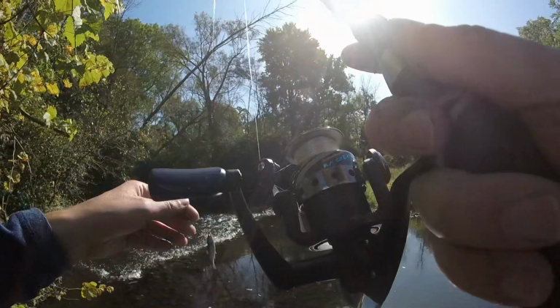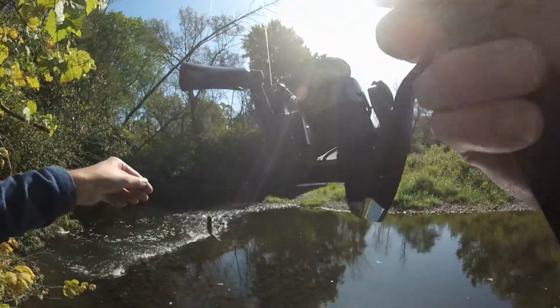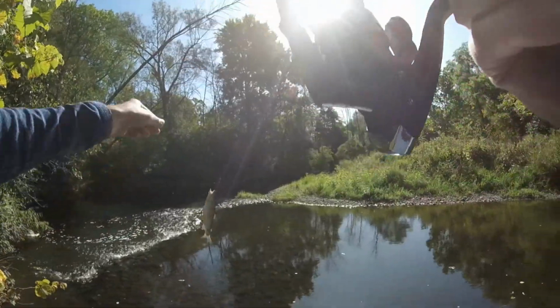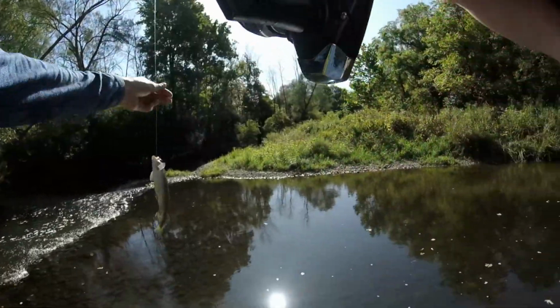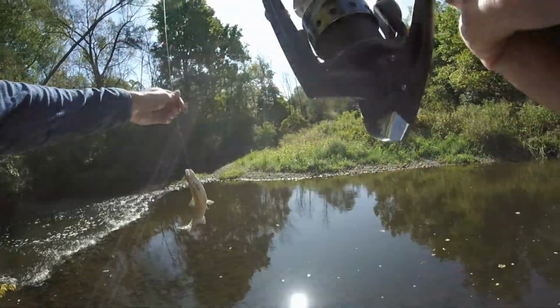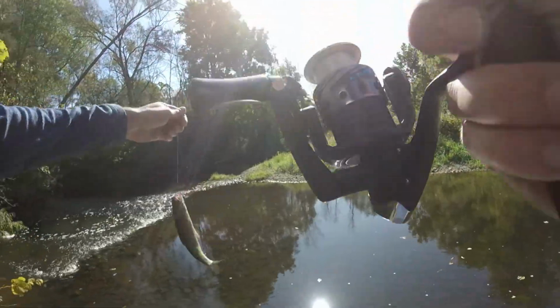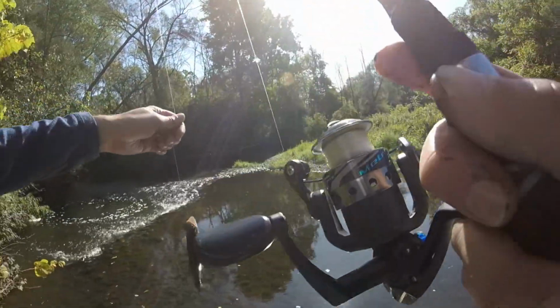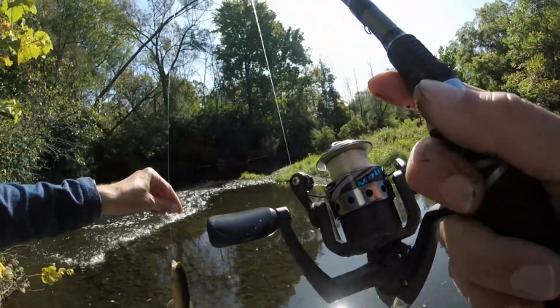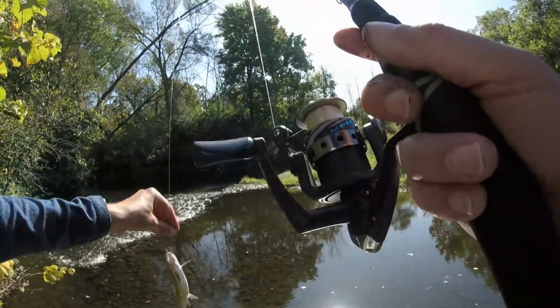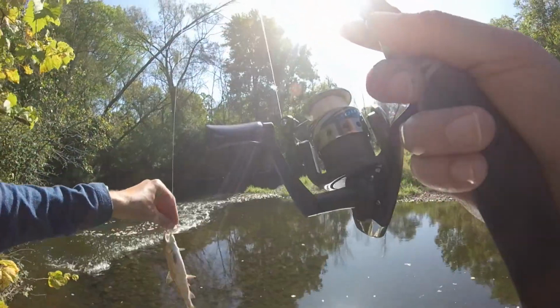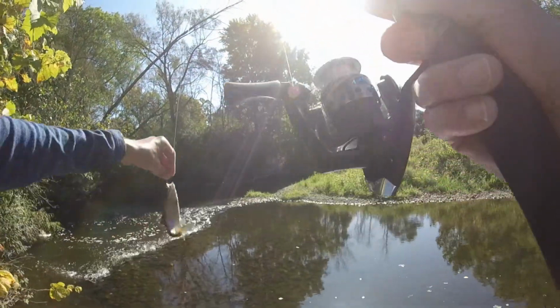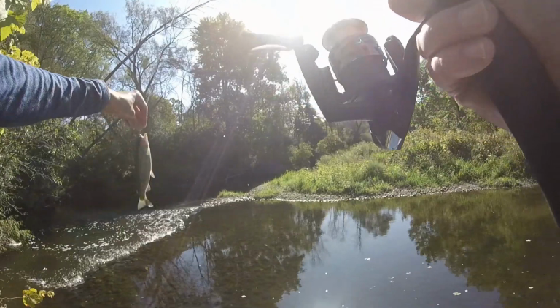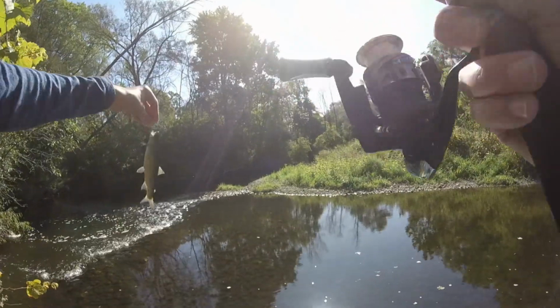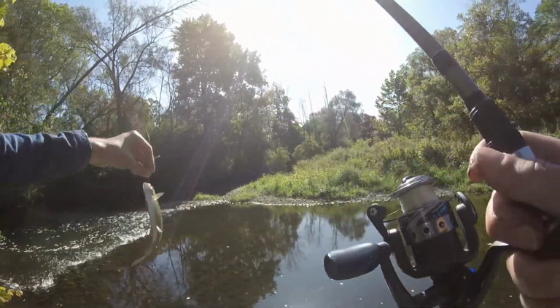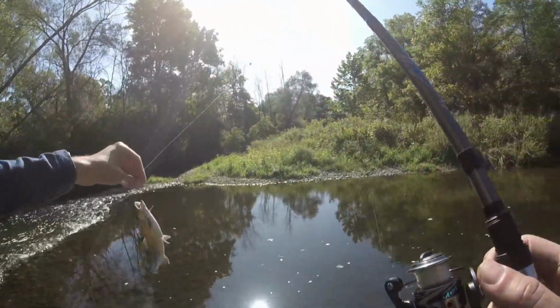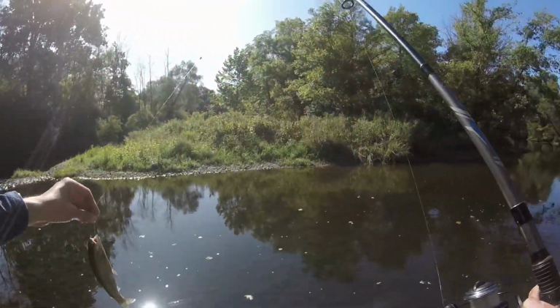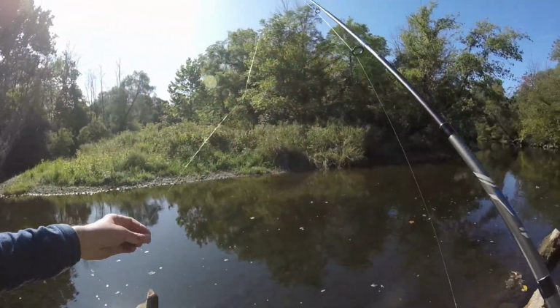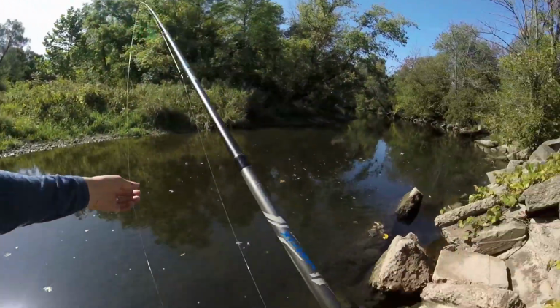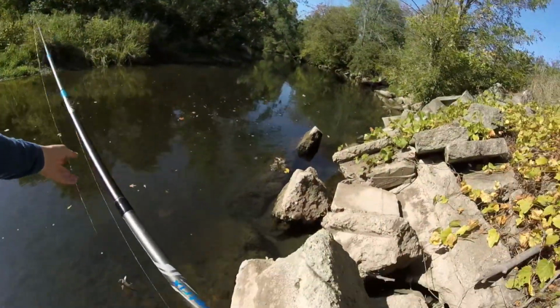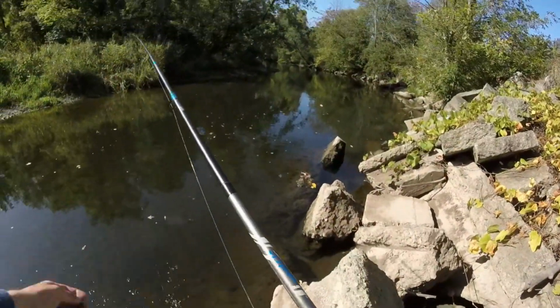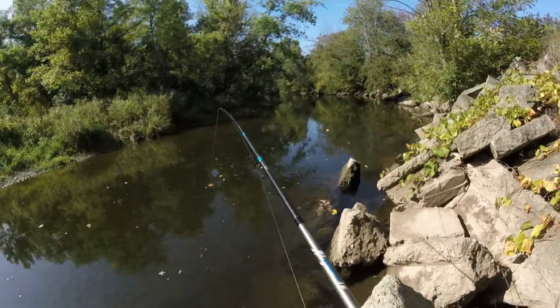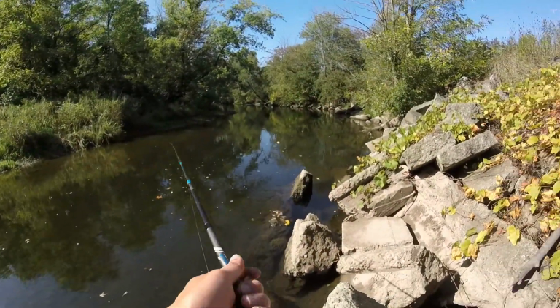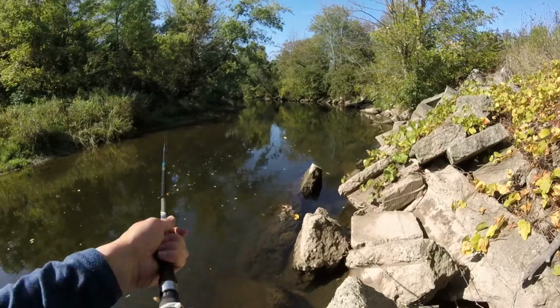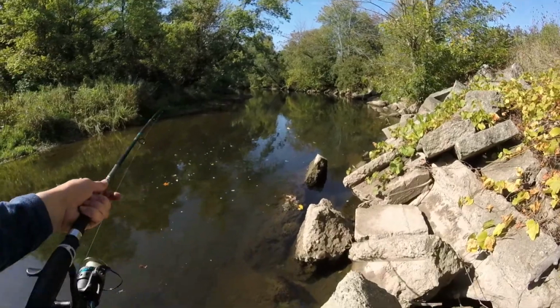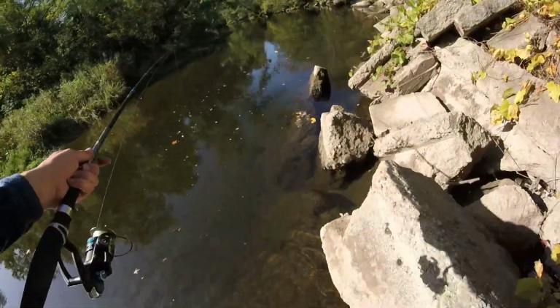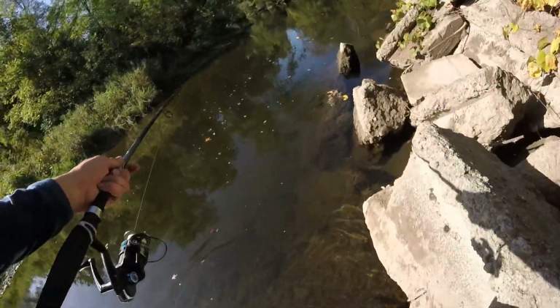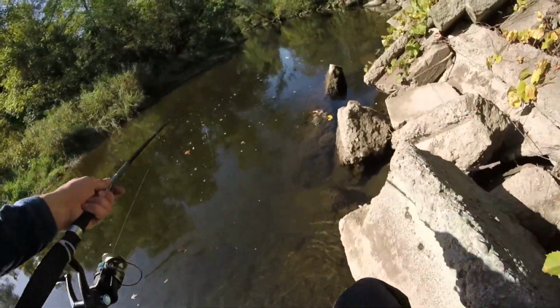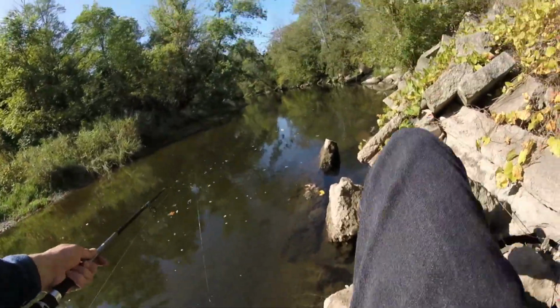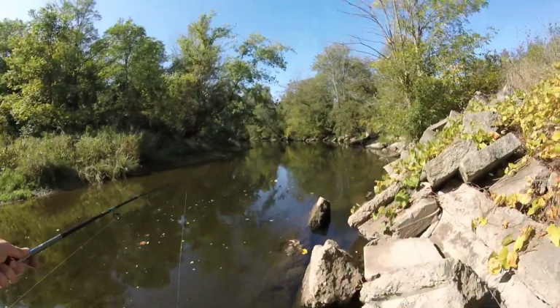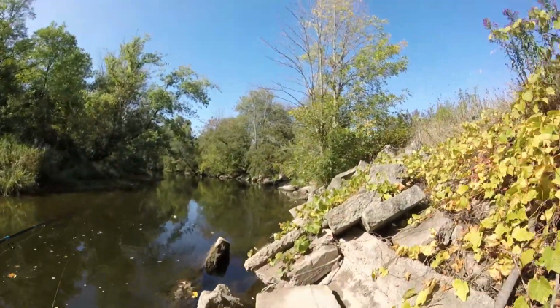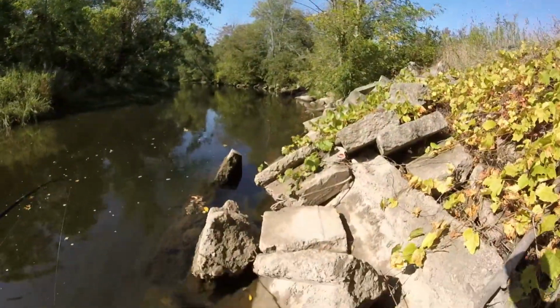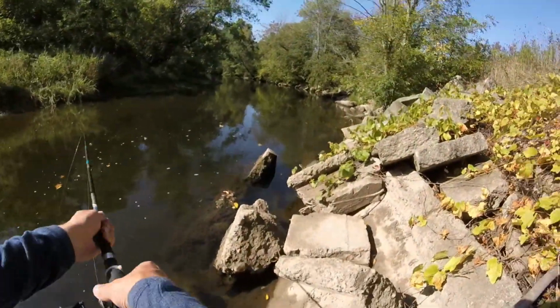Oh, it's a trout - we have a trout! It's a little rainbow. I'll just bring him over because I got to get close to the water. I don't want him out for too long.